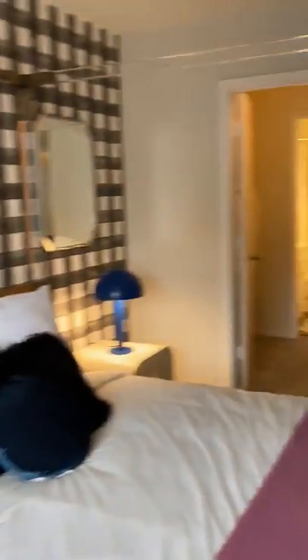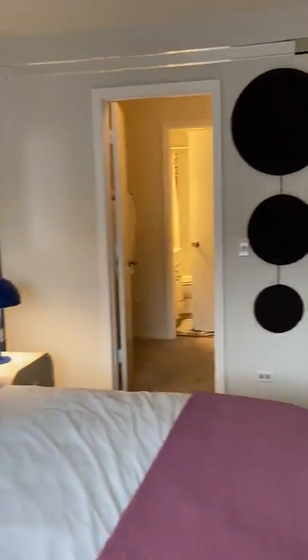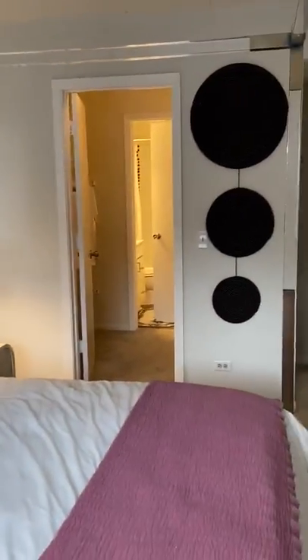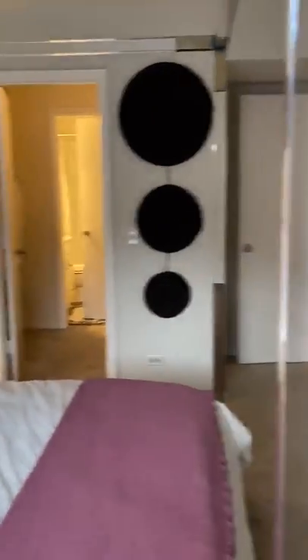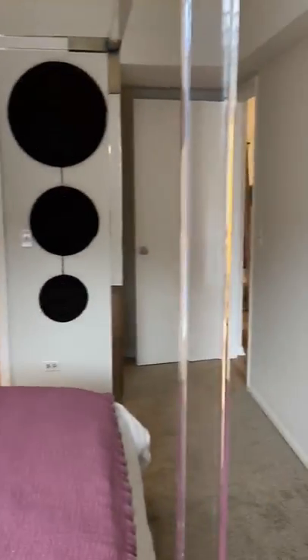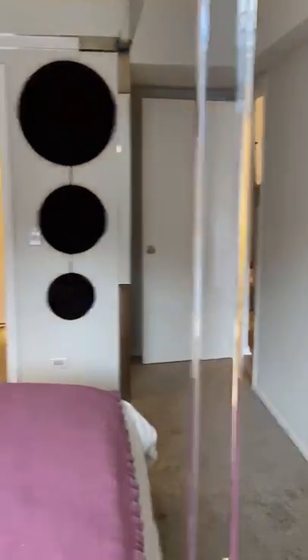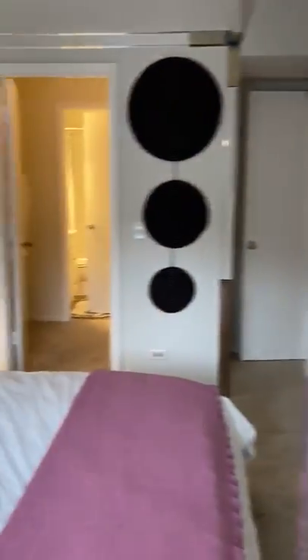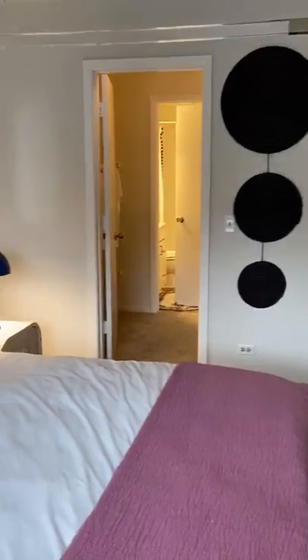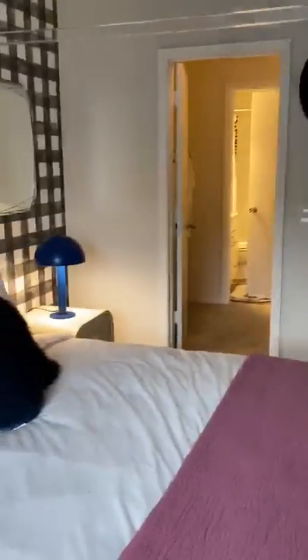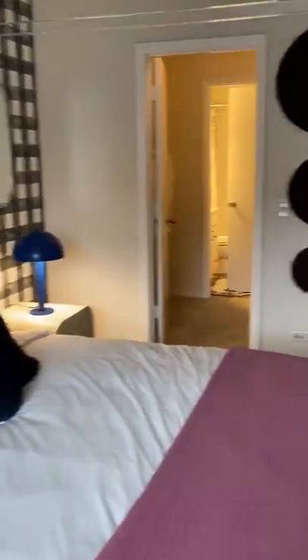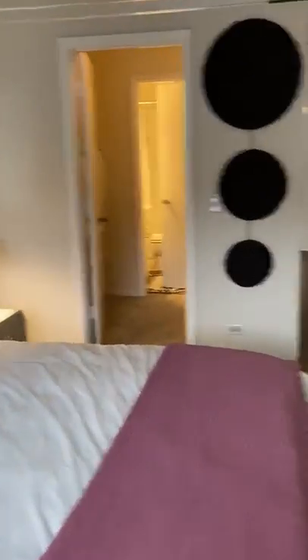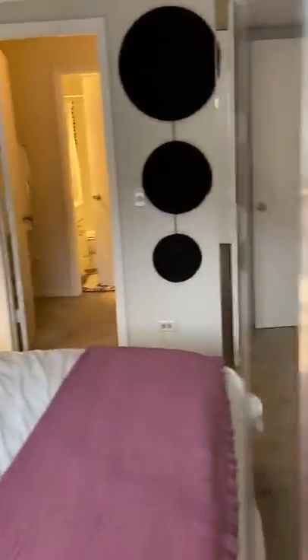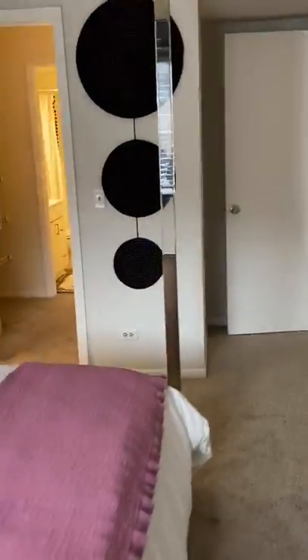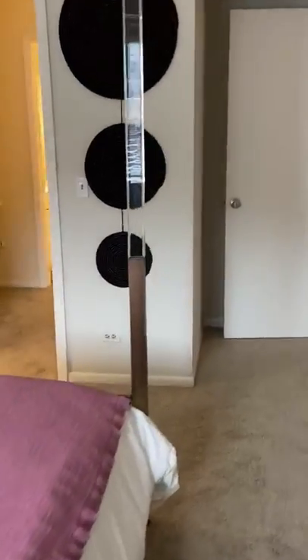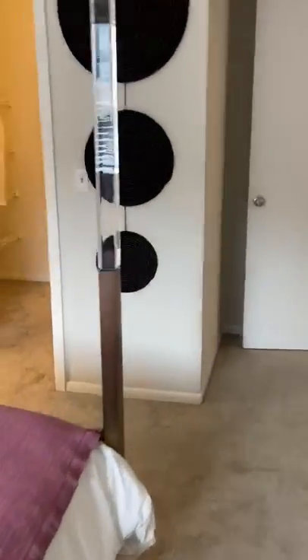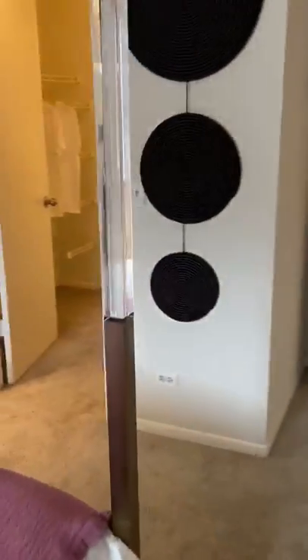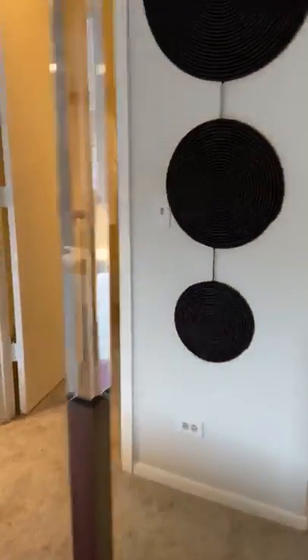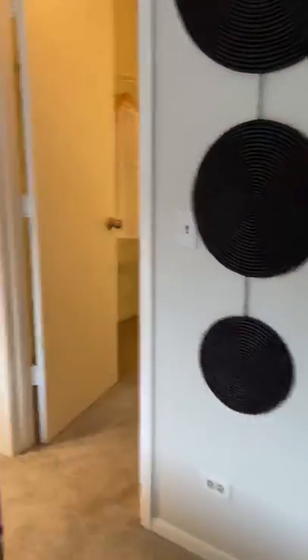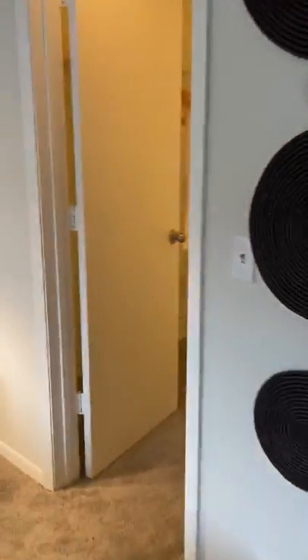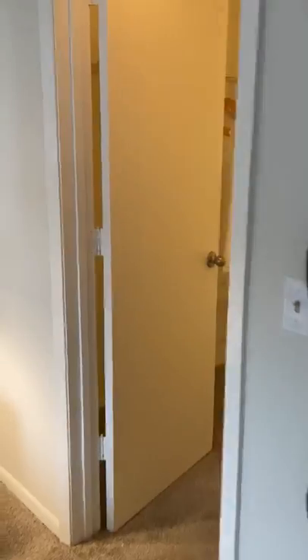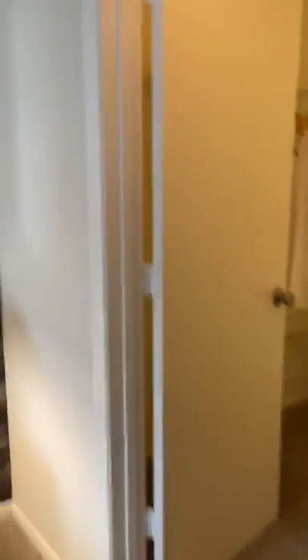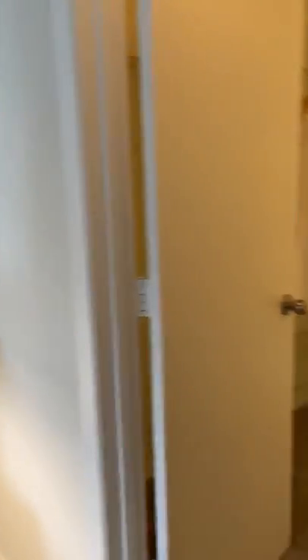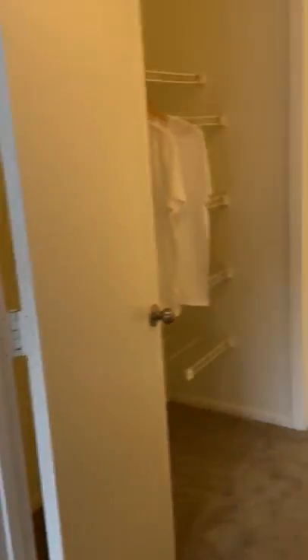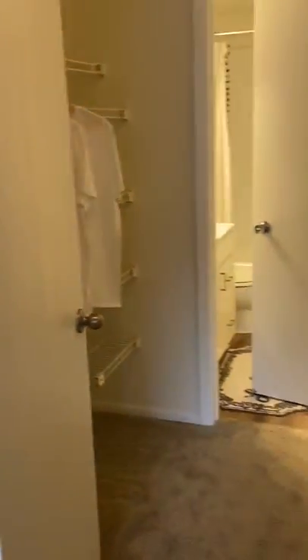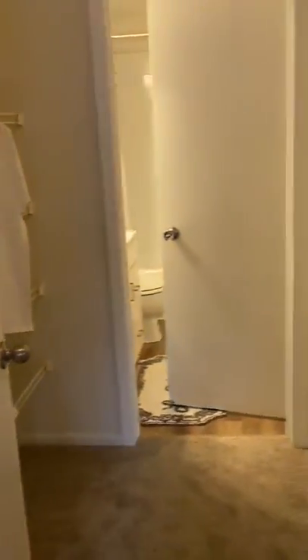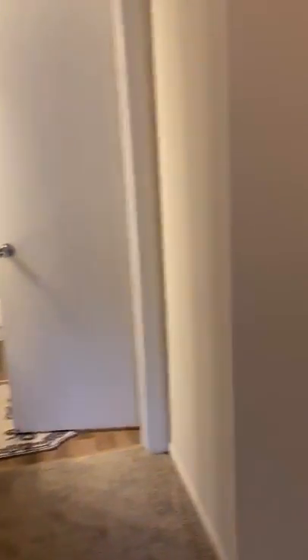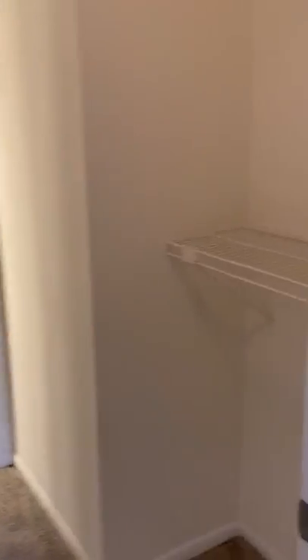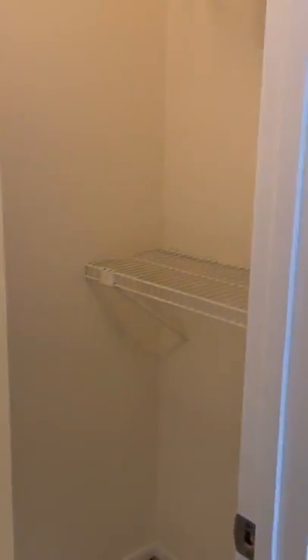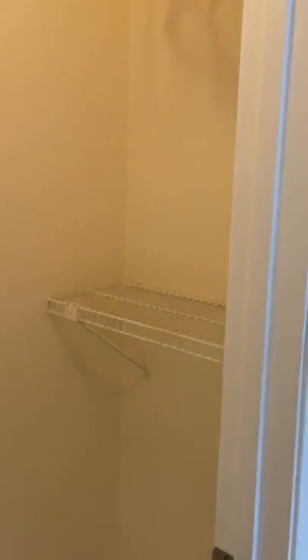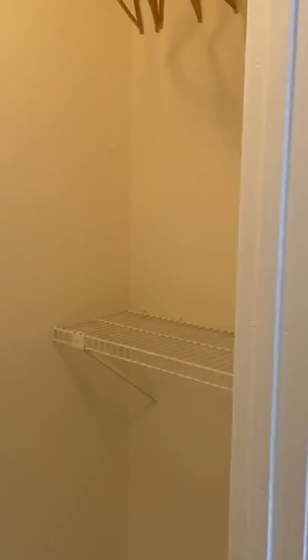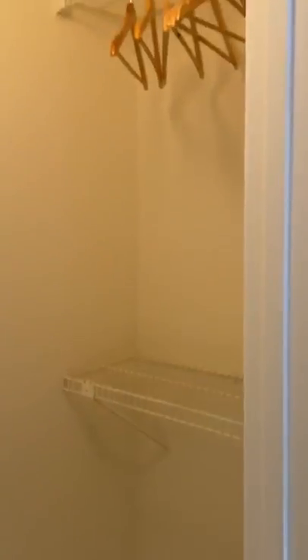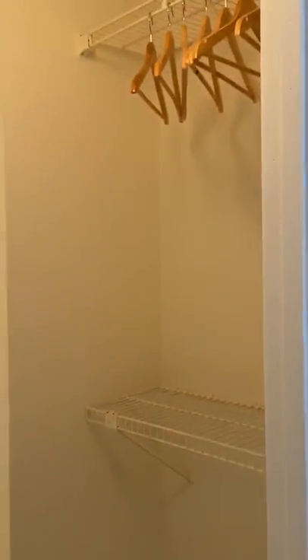And then over there is where you walk into the walk-in closet. It has the walk-in closet here with some shelves on both sides.